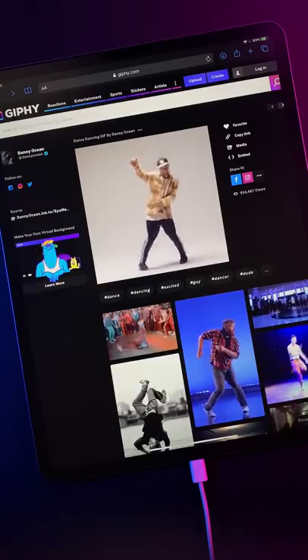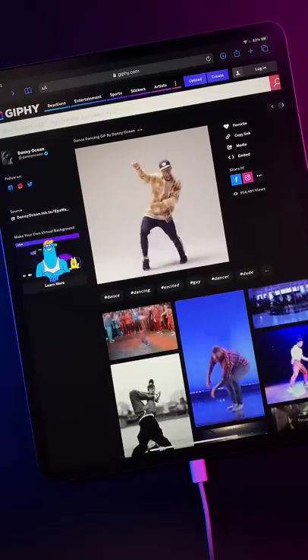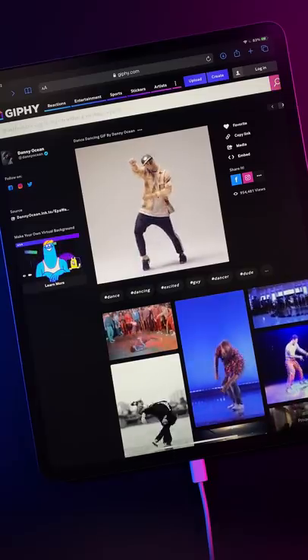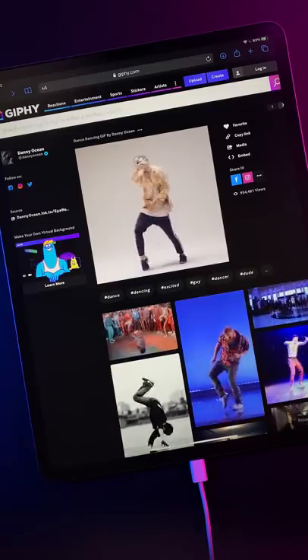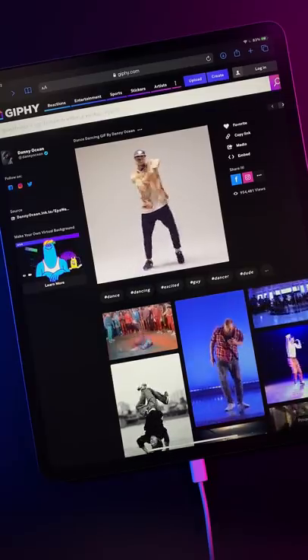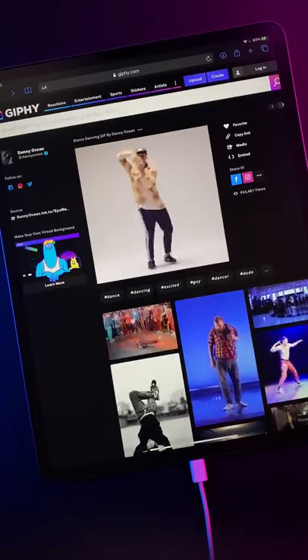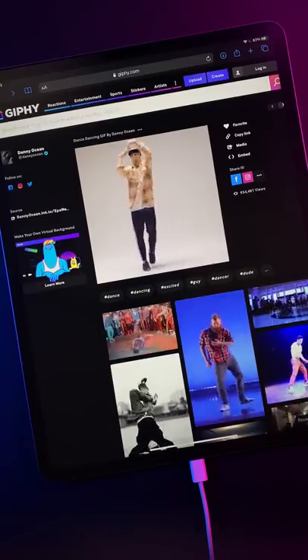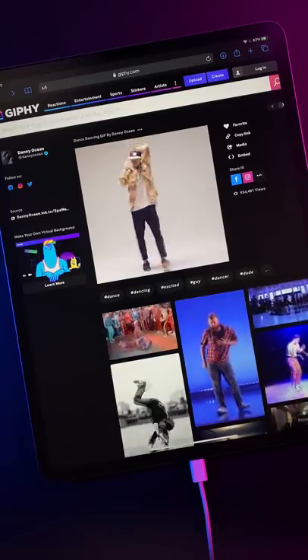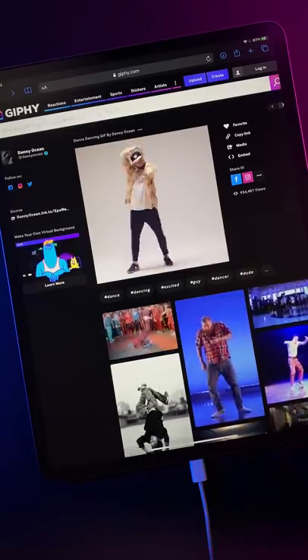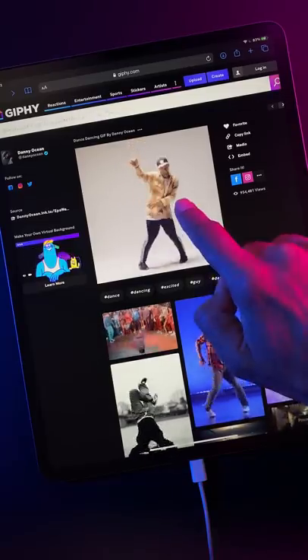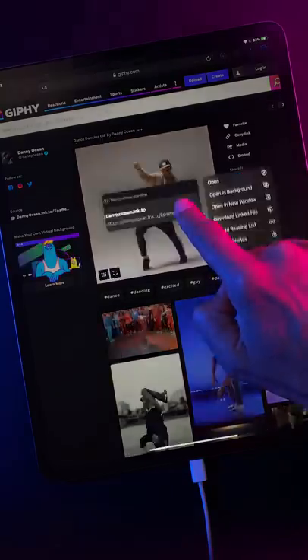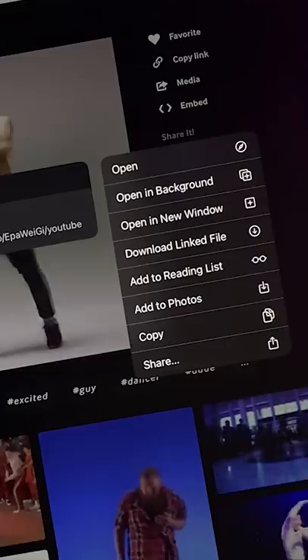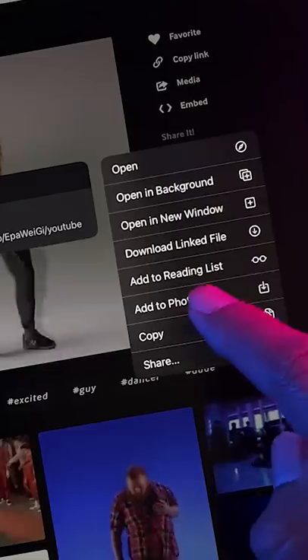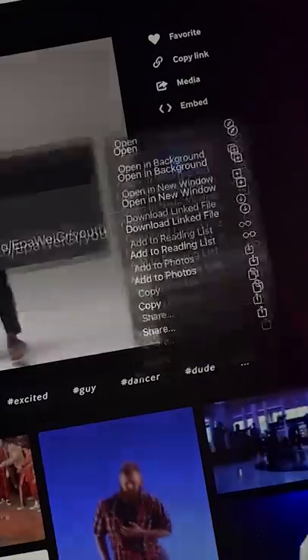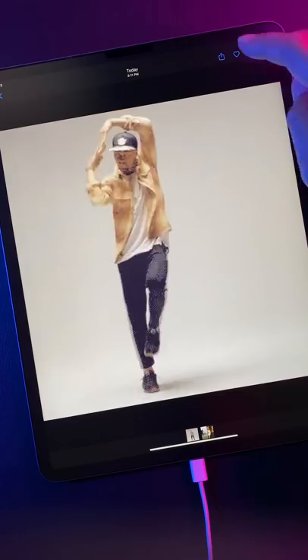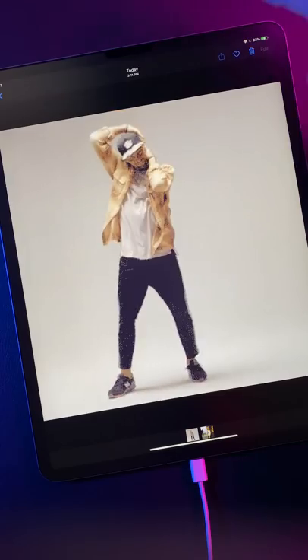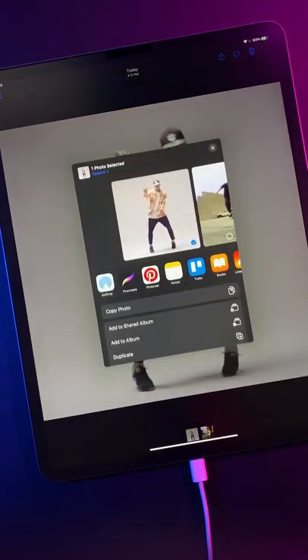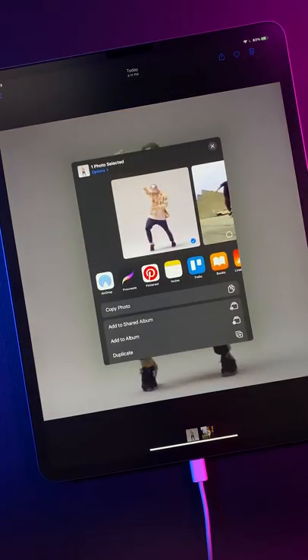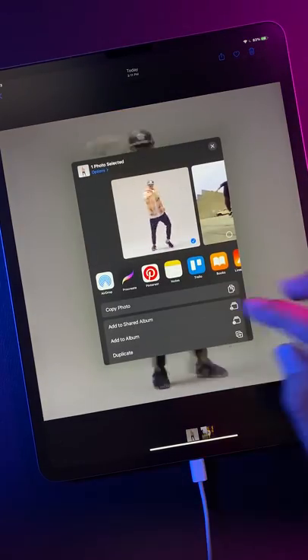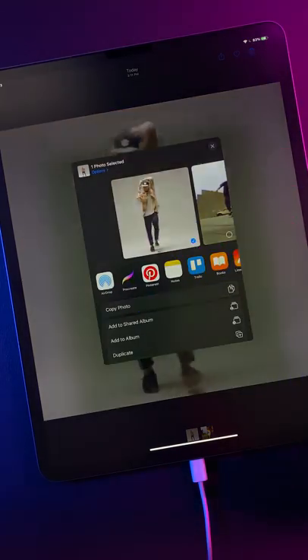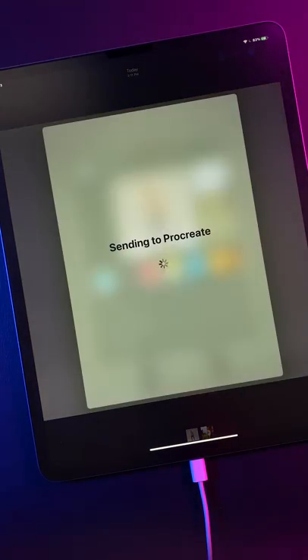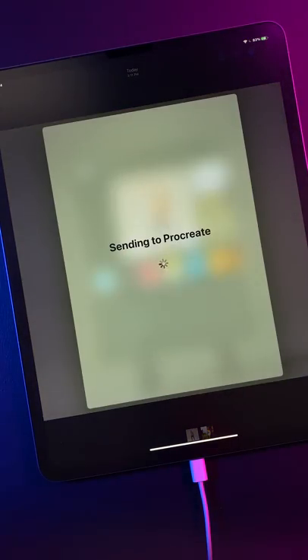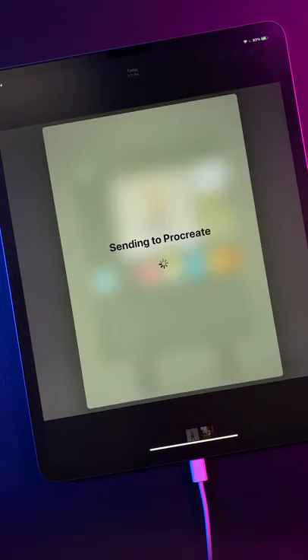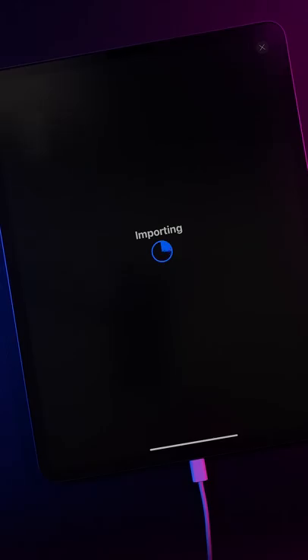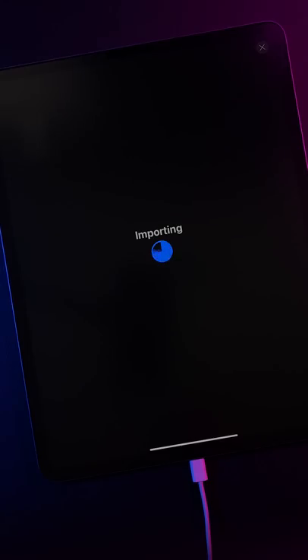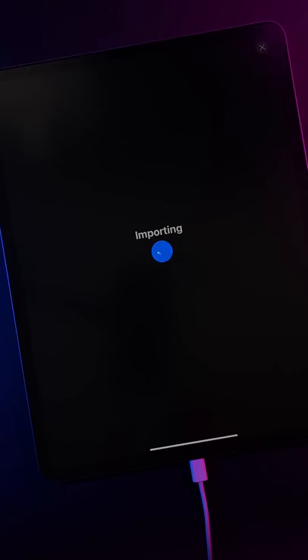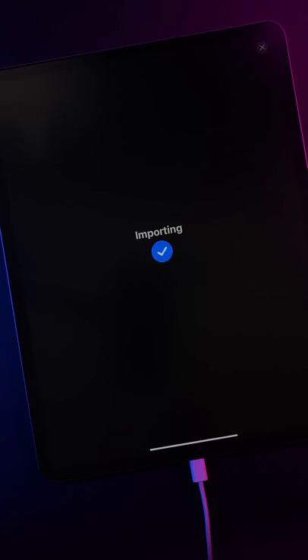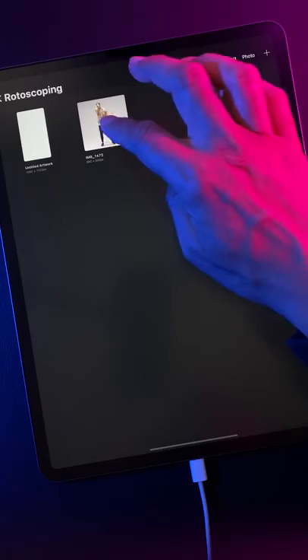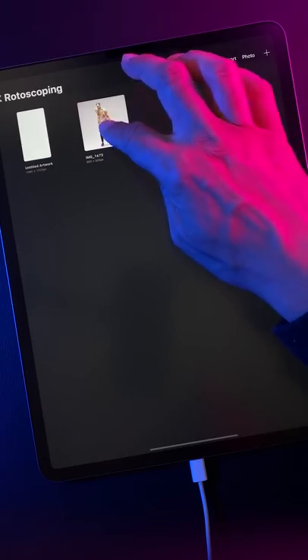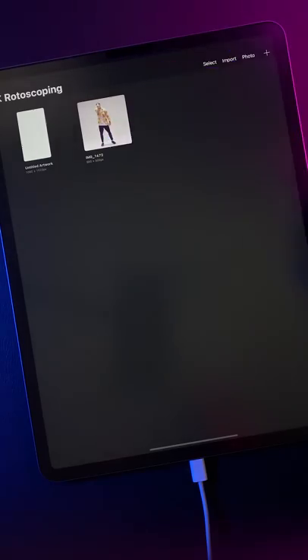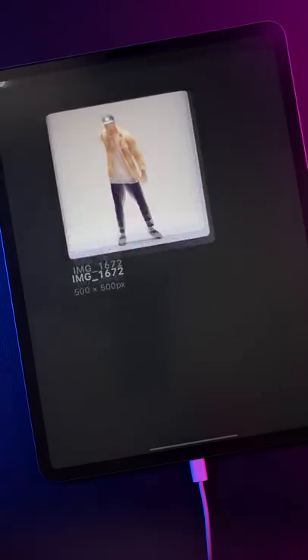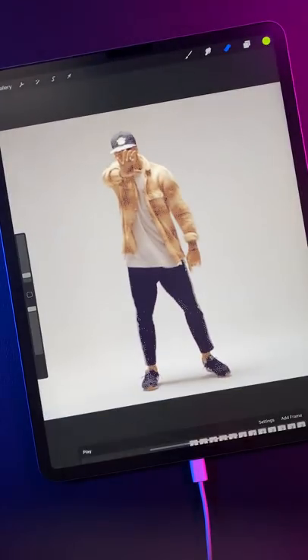Step 1: Visit giphy.com and find a short gif to rotoscope. Then long press and add to photos. From the Photos app, tap the share button and select Procreate. When you open Procreate, you'll see the gif imported and already converted into a framed animation.